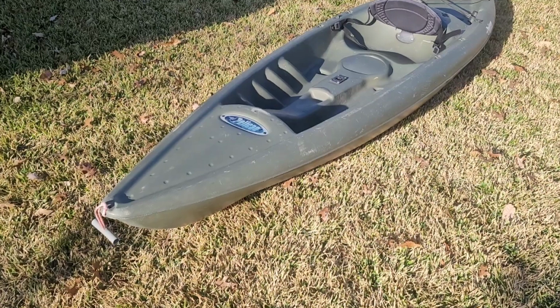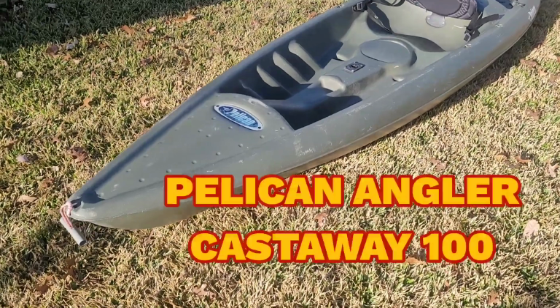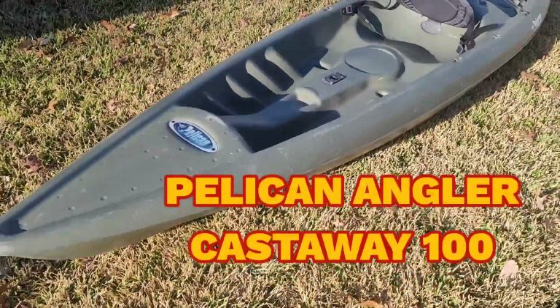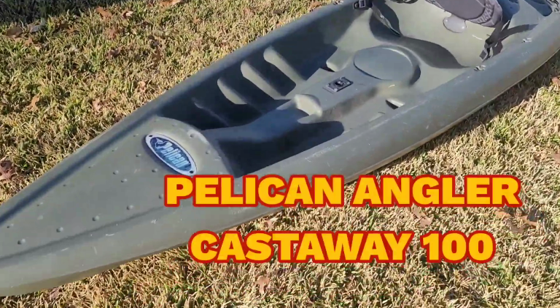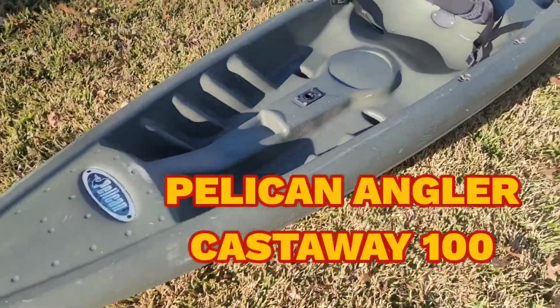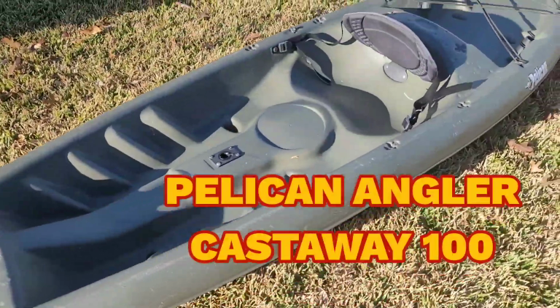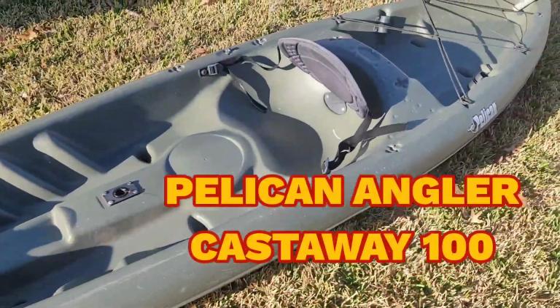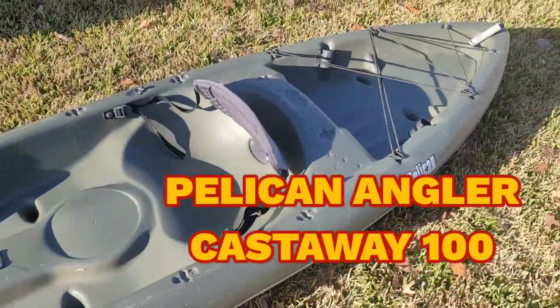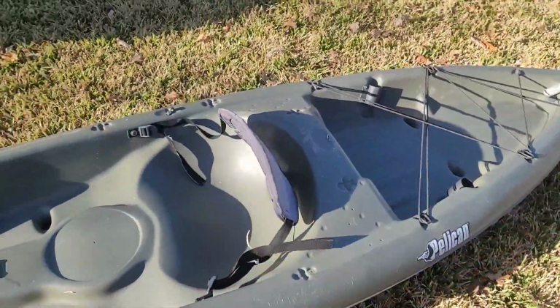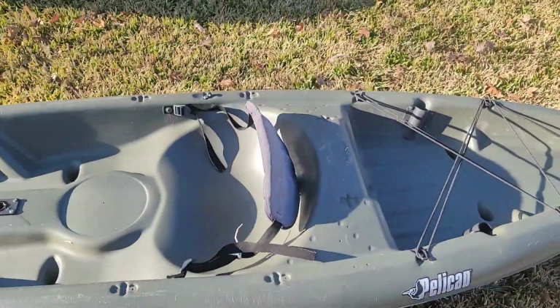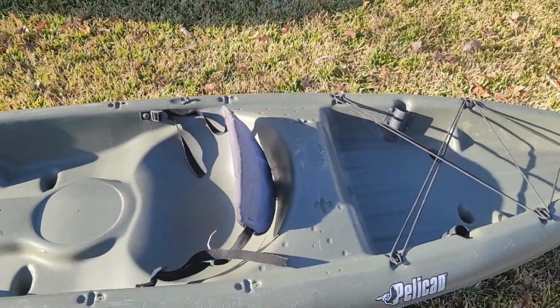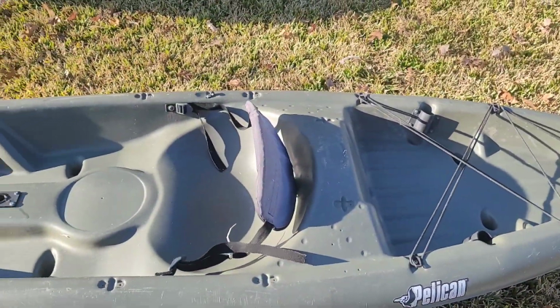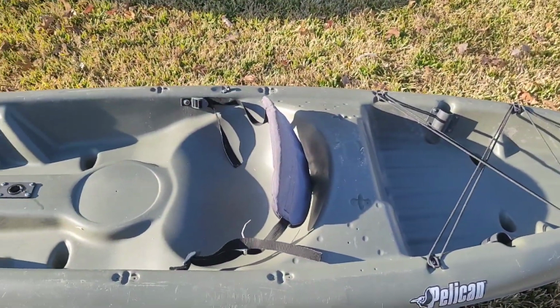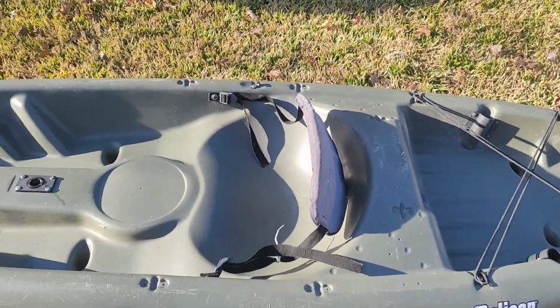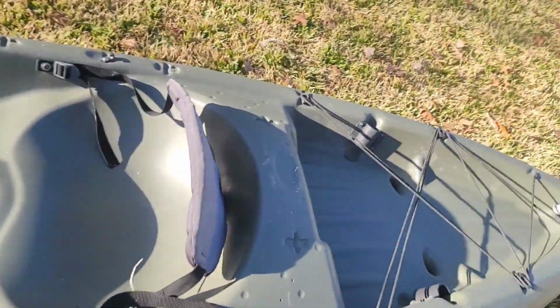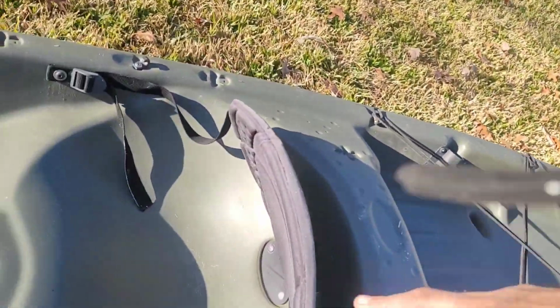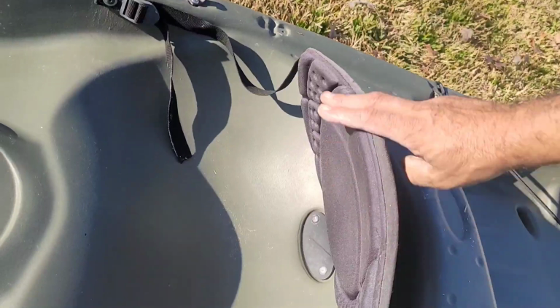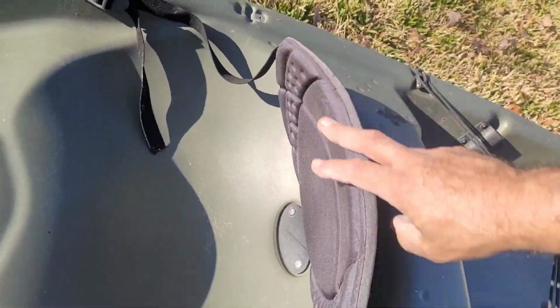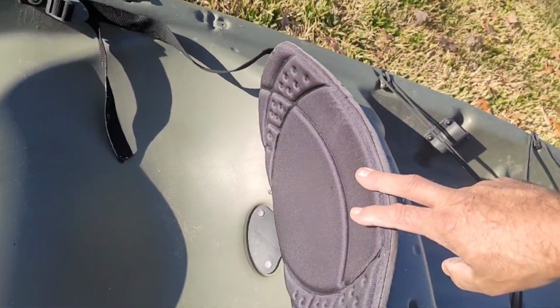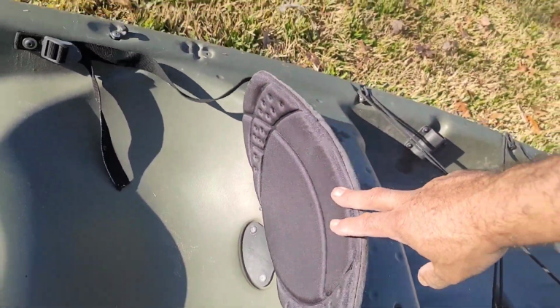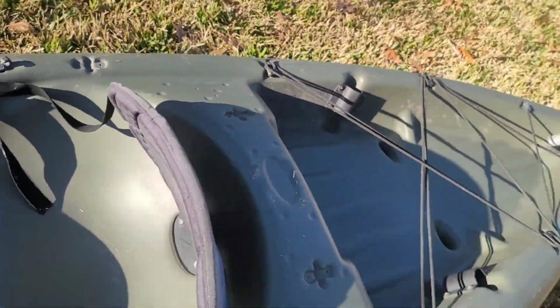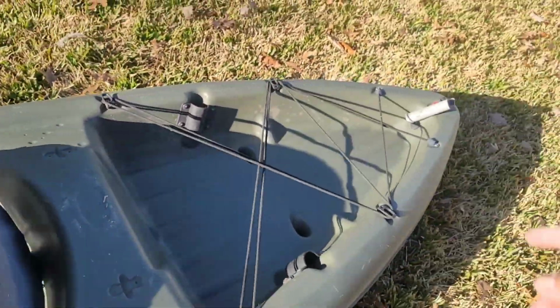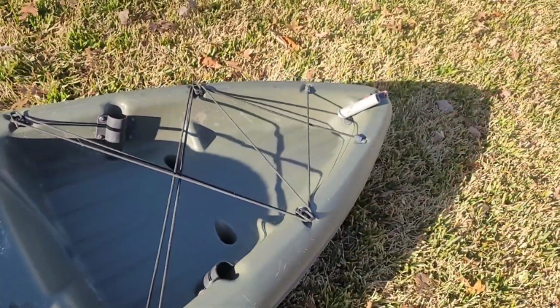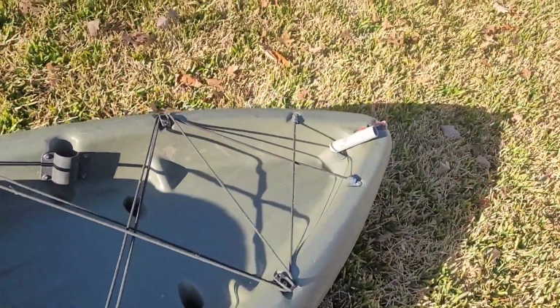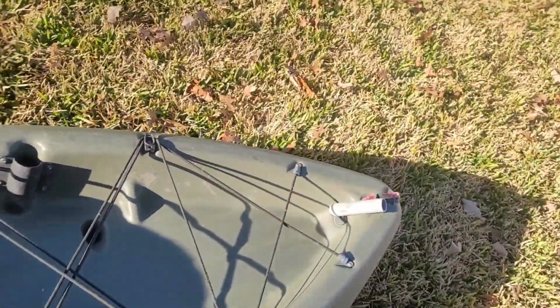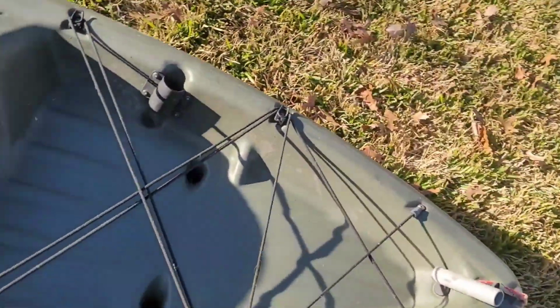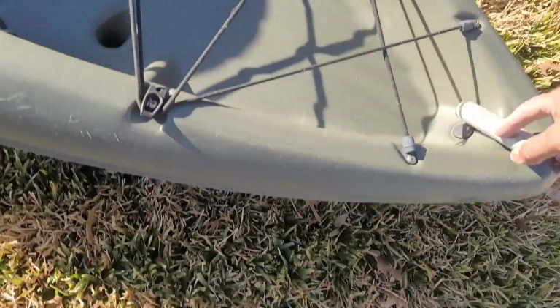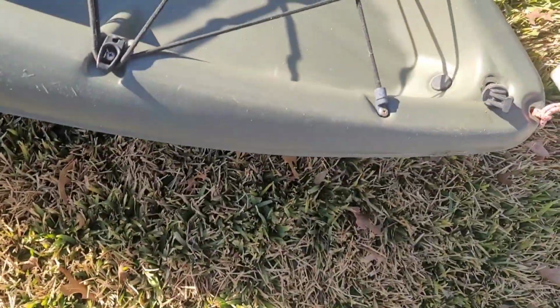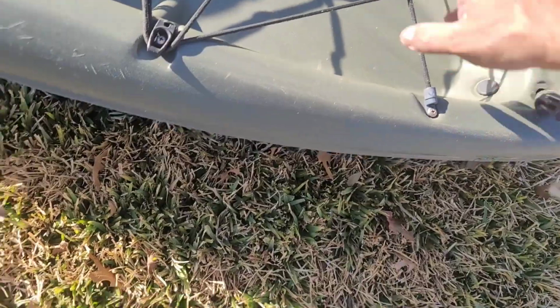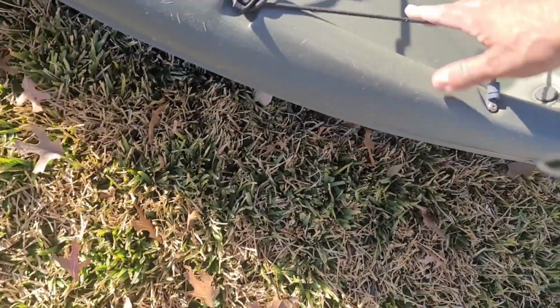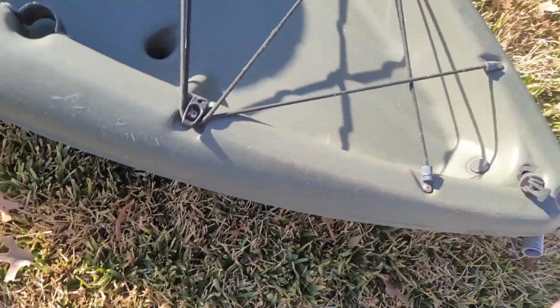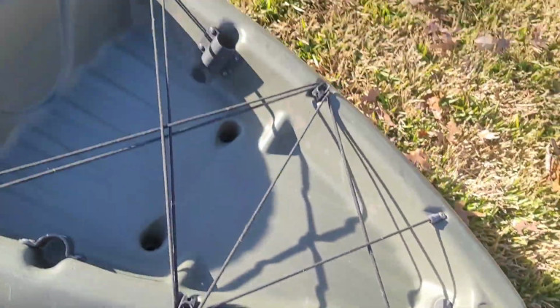My latest project — the Pelican Castaway 100, a 10-foot kayak. It's got a really good seat; most of the seats are usually torn up, but this one is in nice shape. It's also got the bungees in the back.